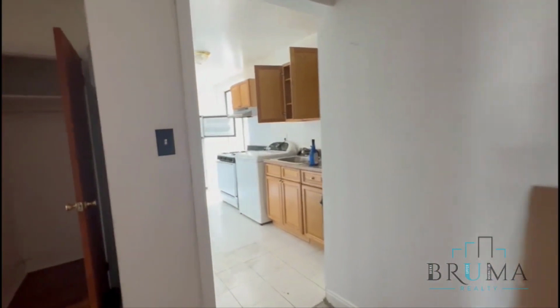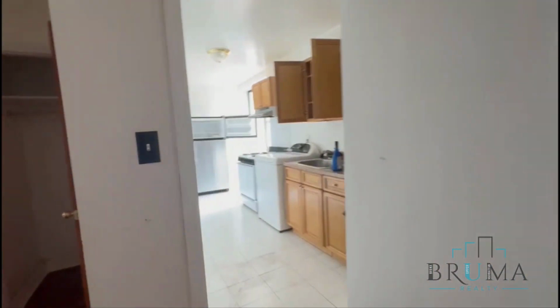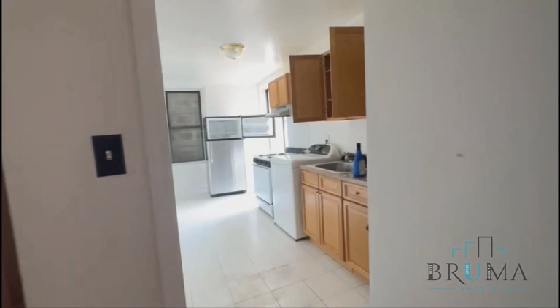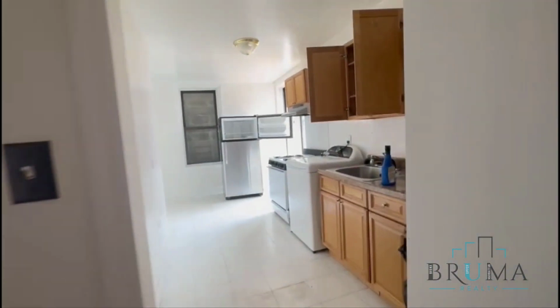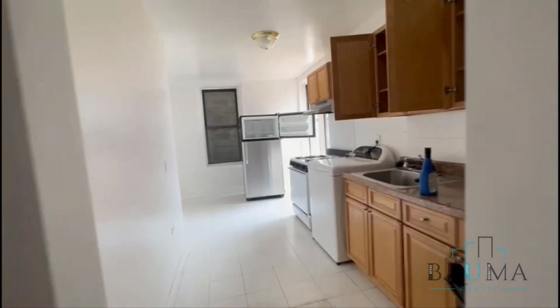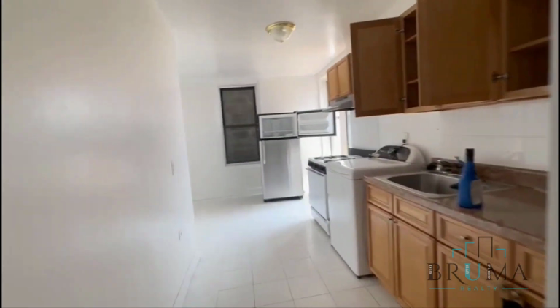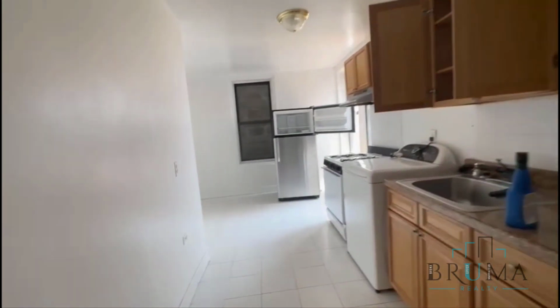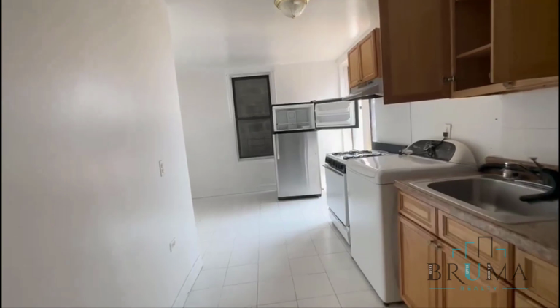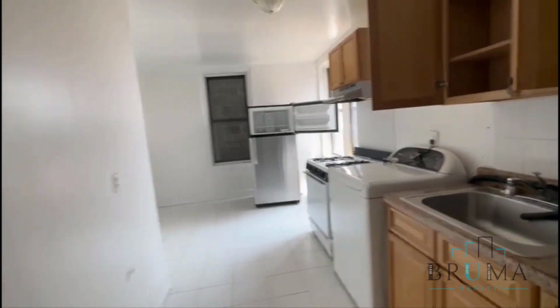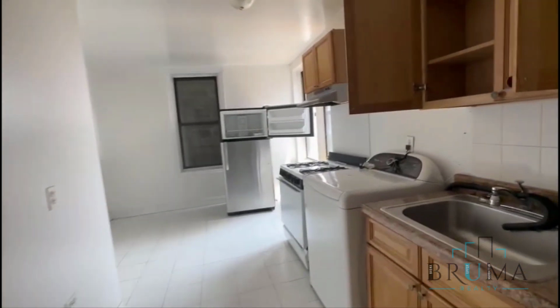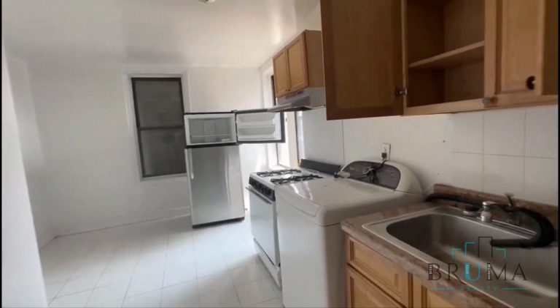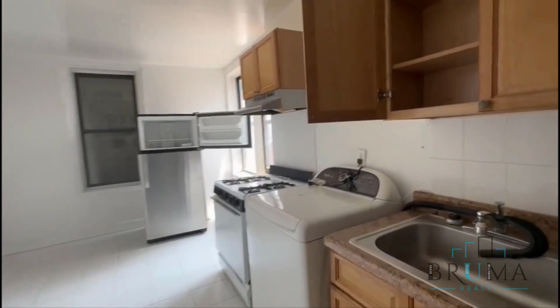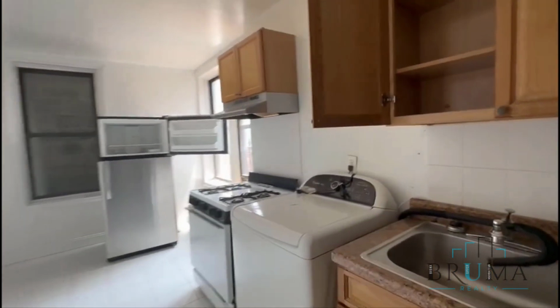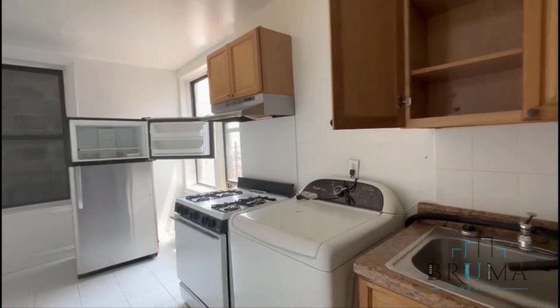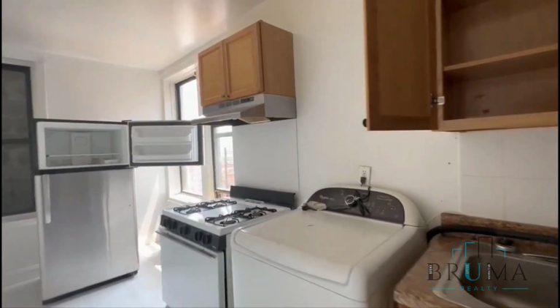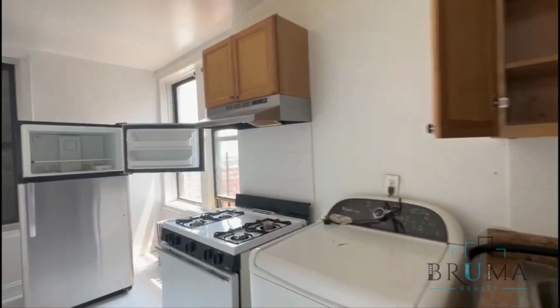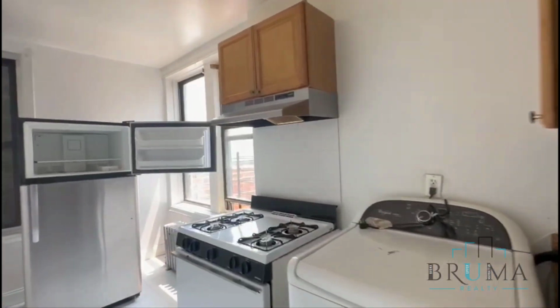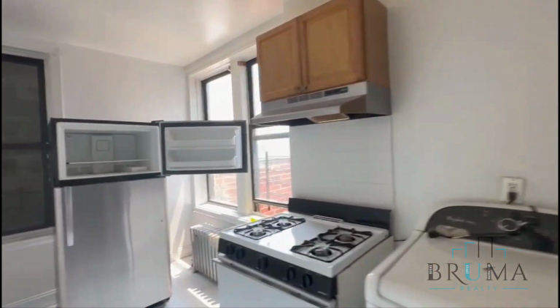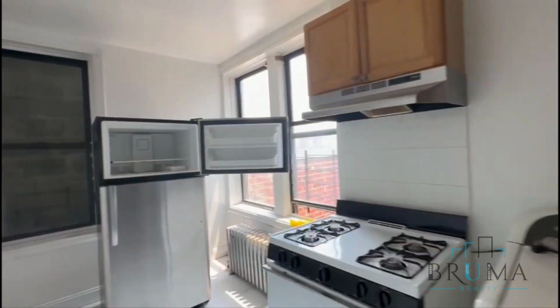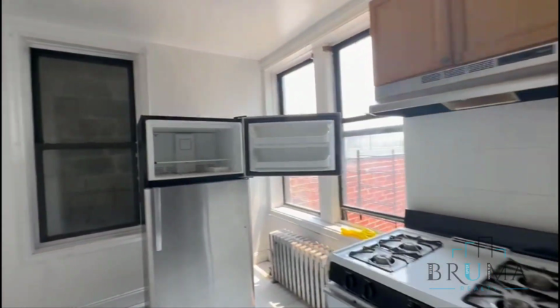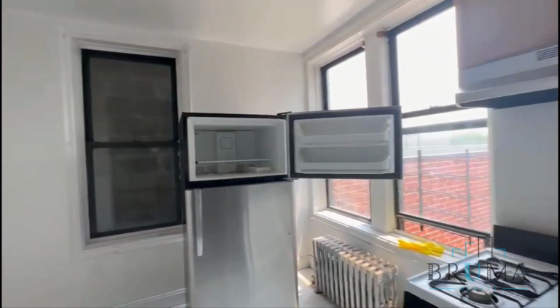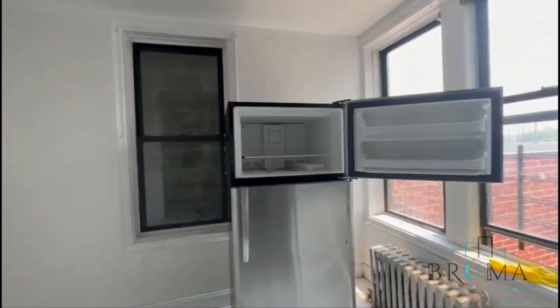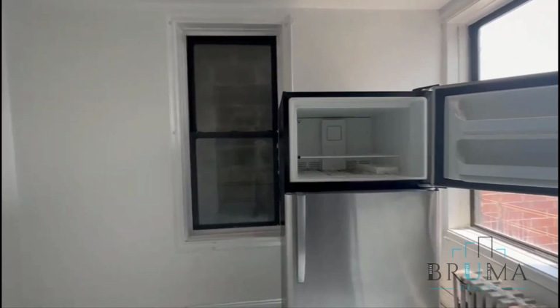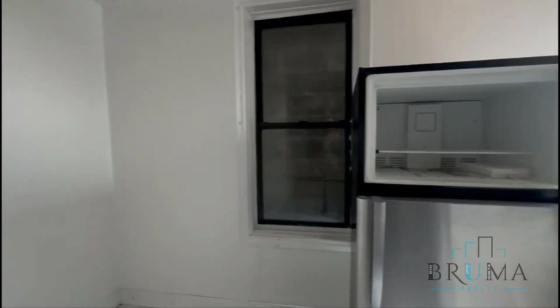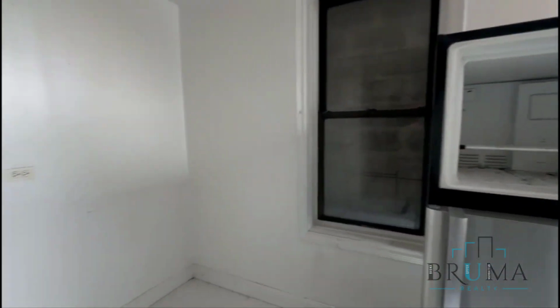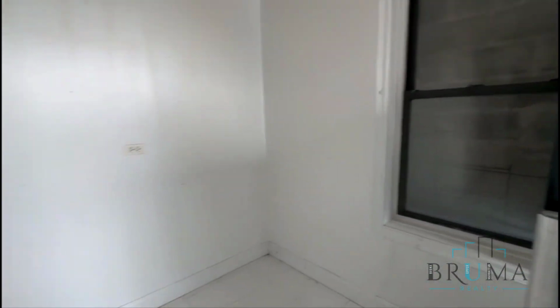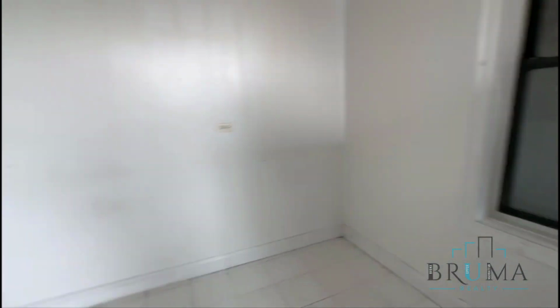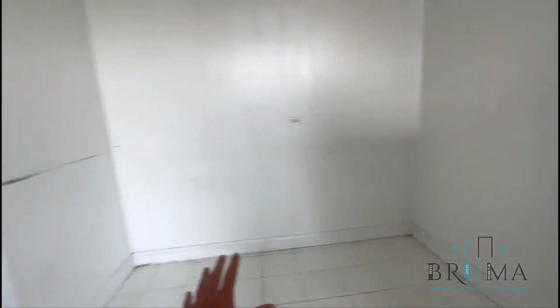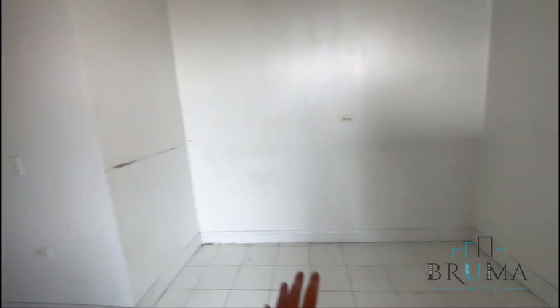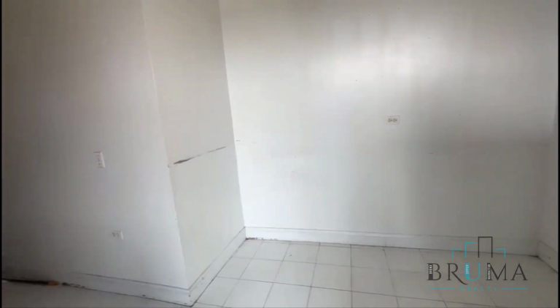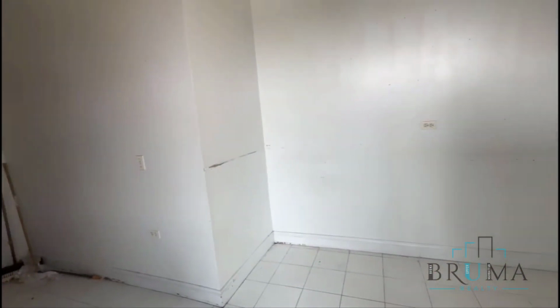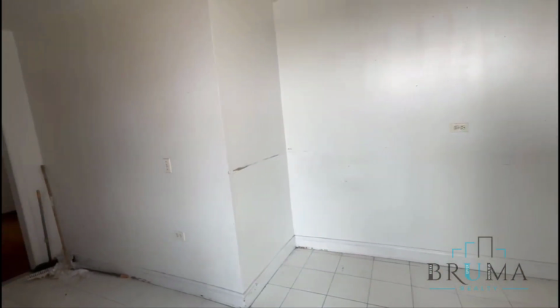To your left you have this massive, big kitchen. You have room for a table.